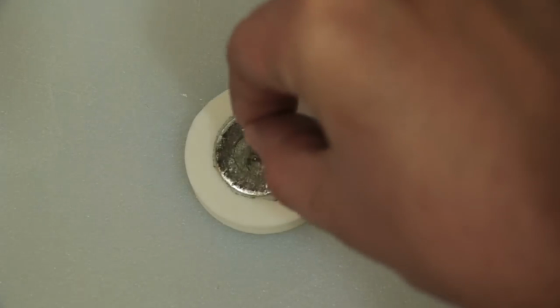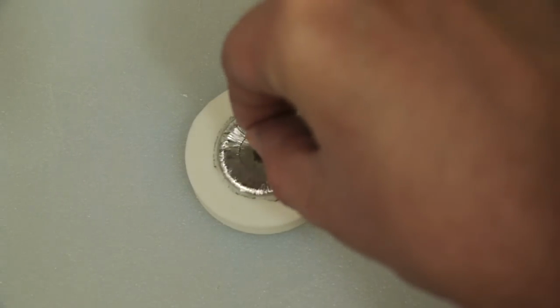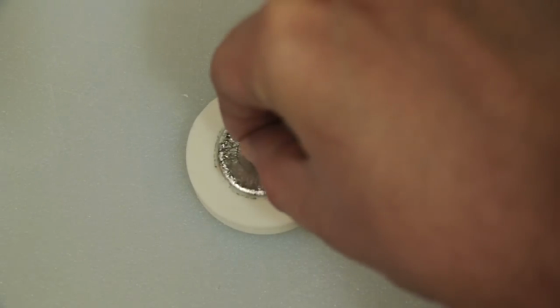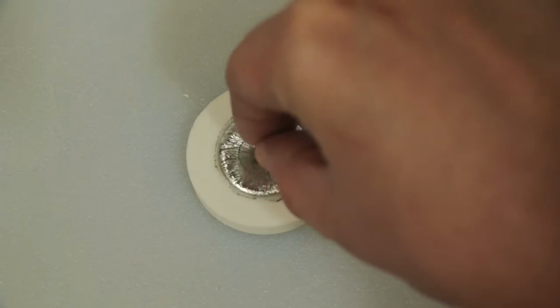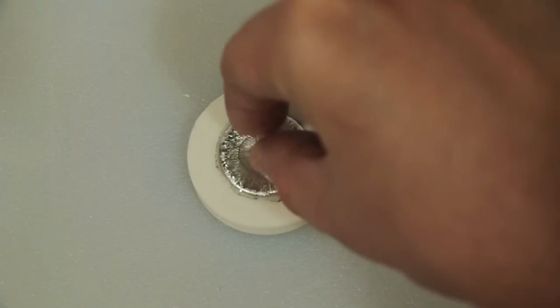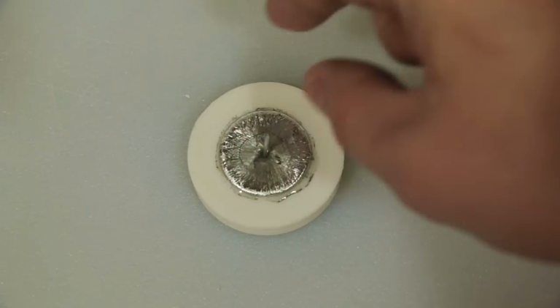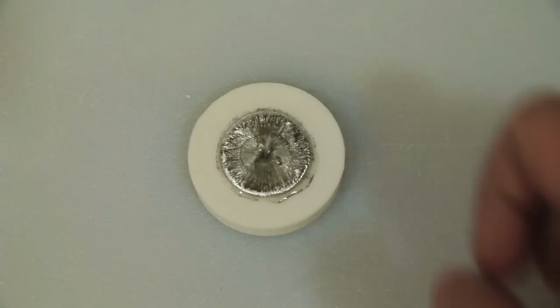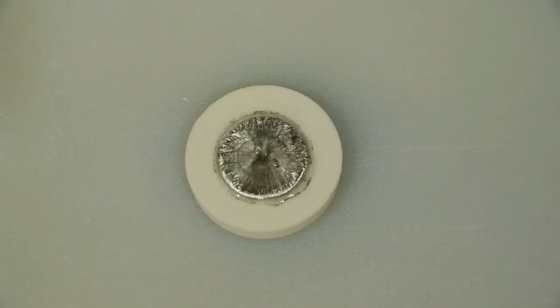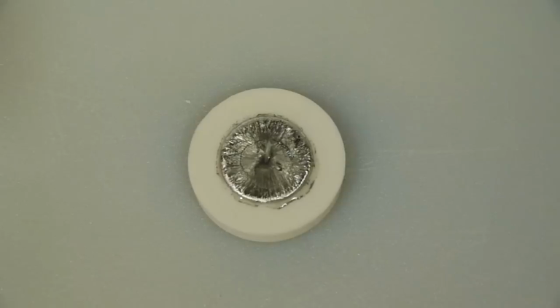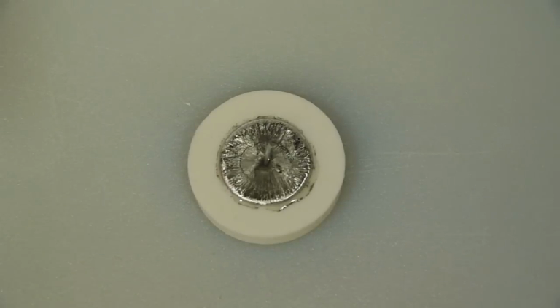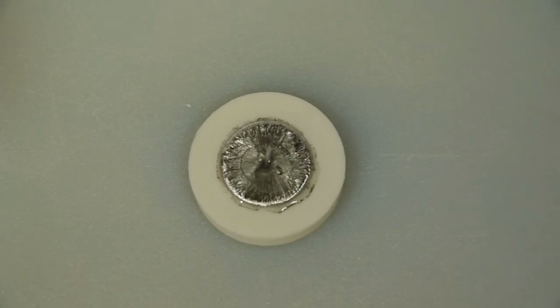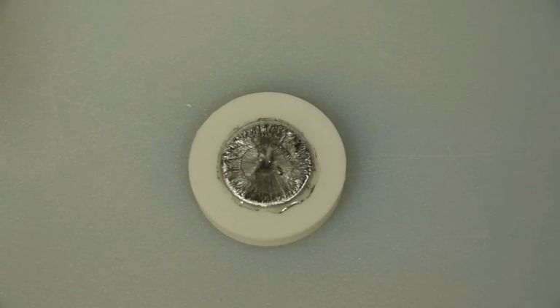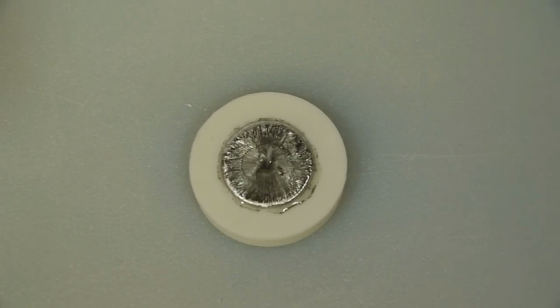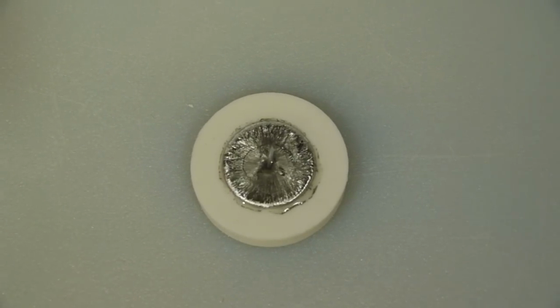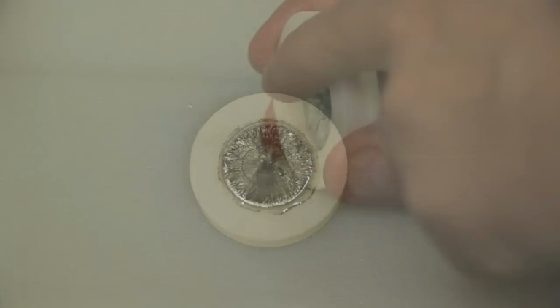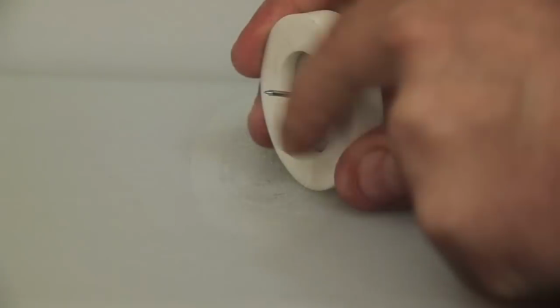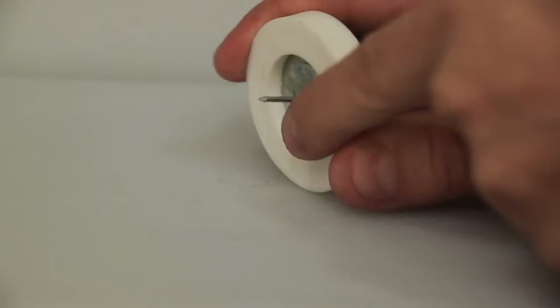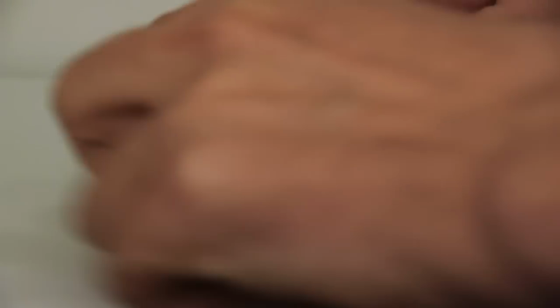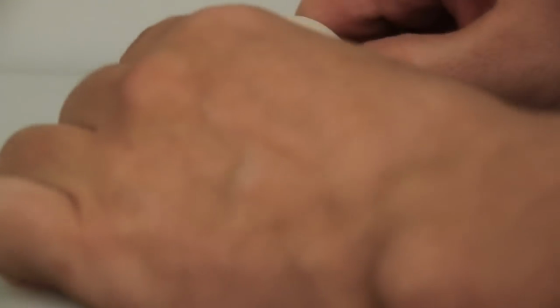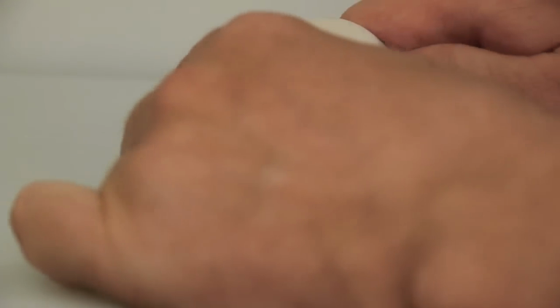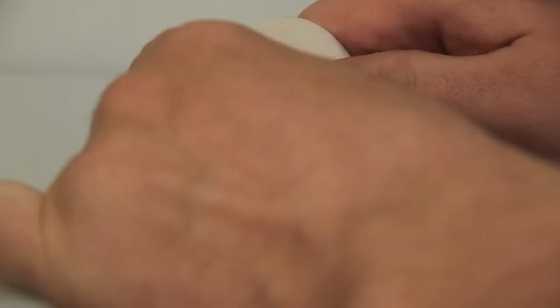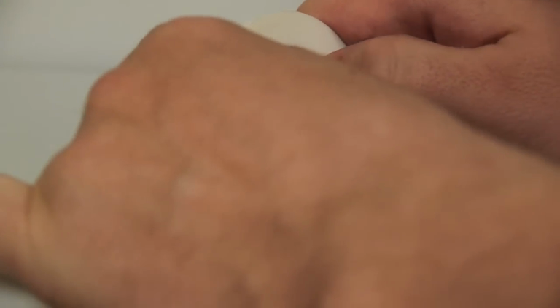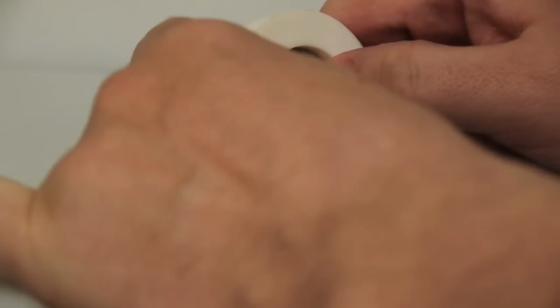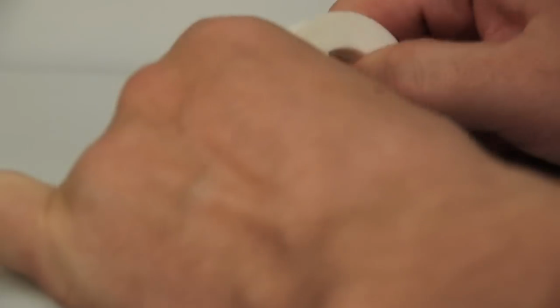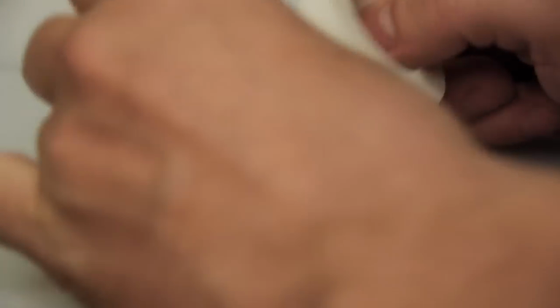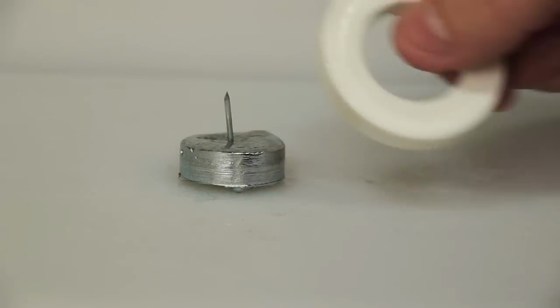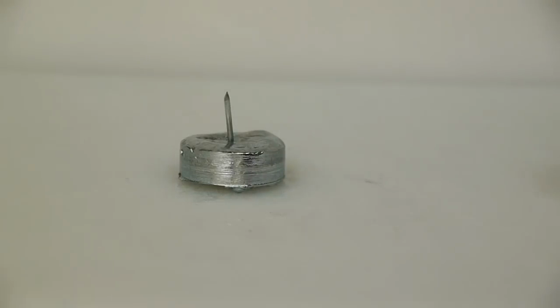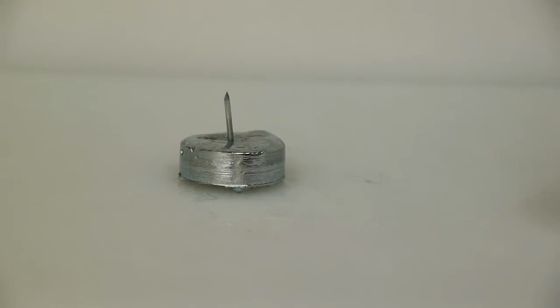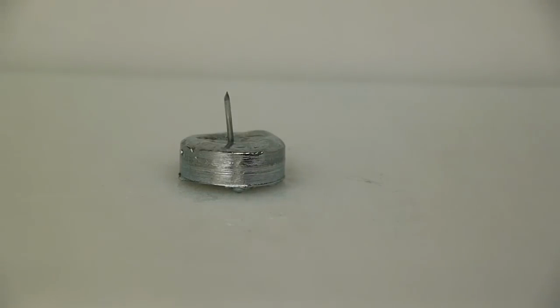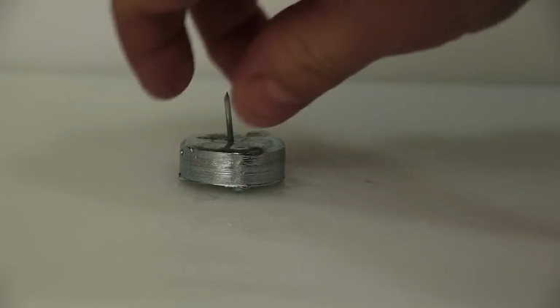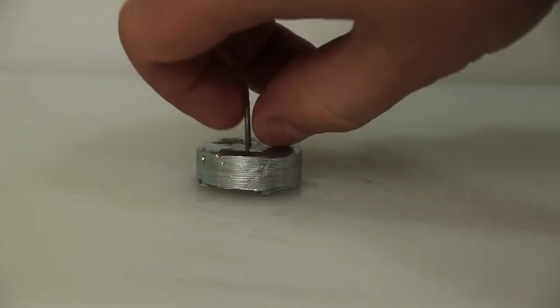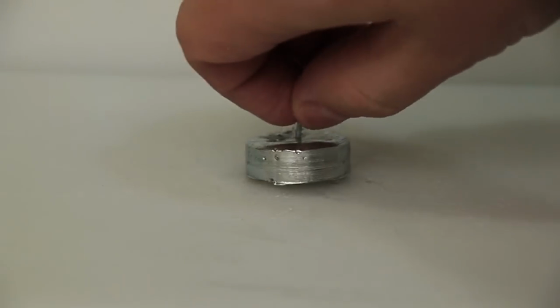Let's put a nail in here so we have a popsicle stick. Now we'll walk away for a little while until it cools, and look what we come up with. Looks like our metal popsicle is ready to melt.